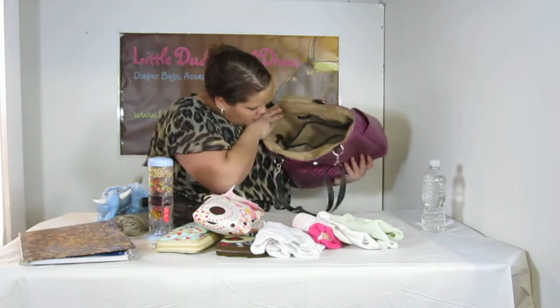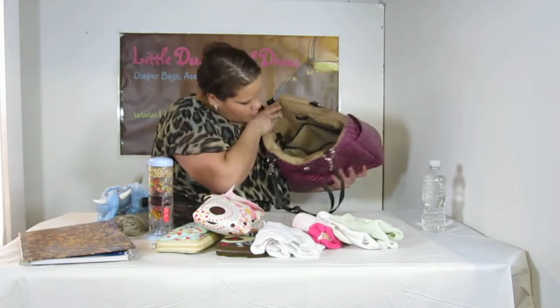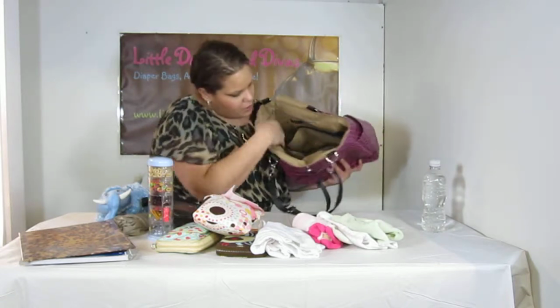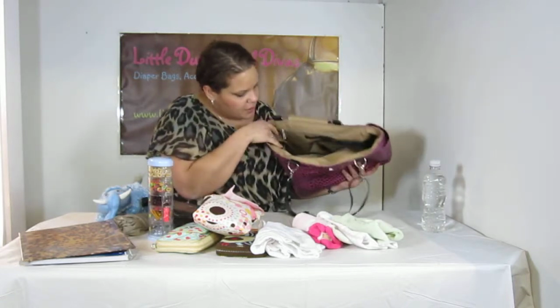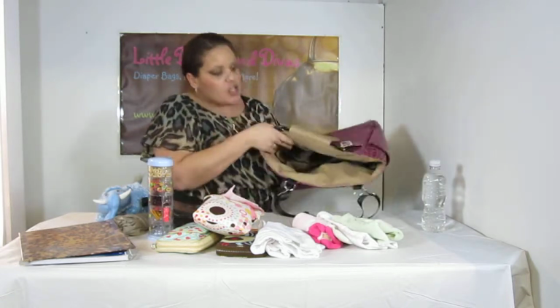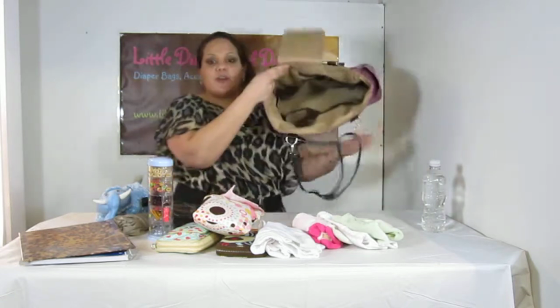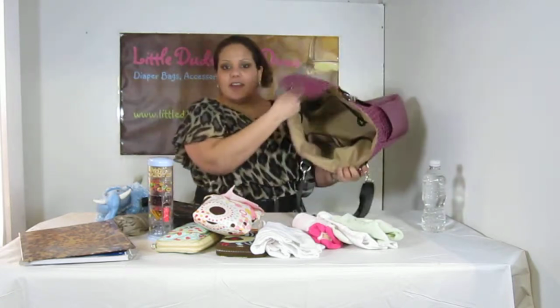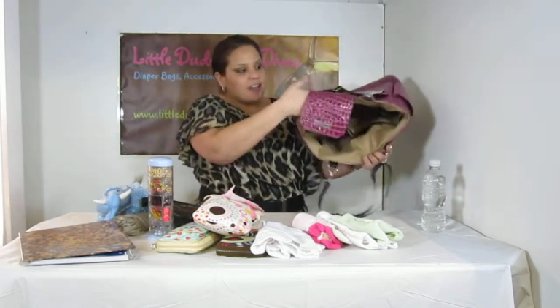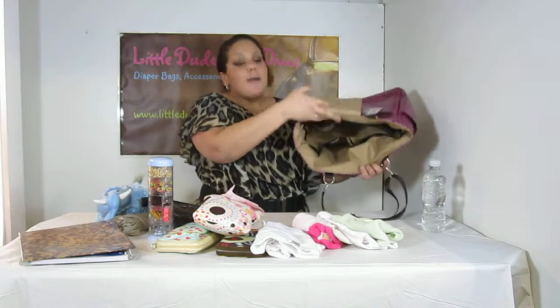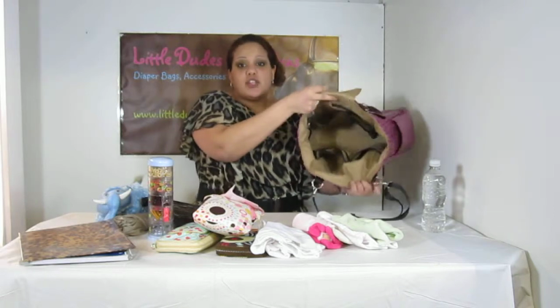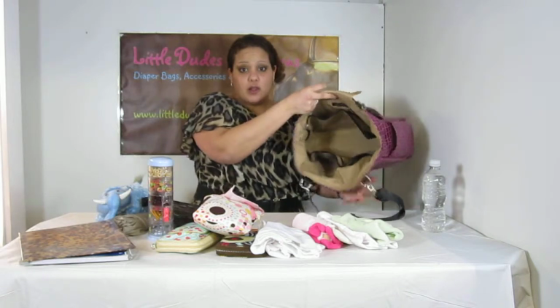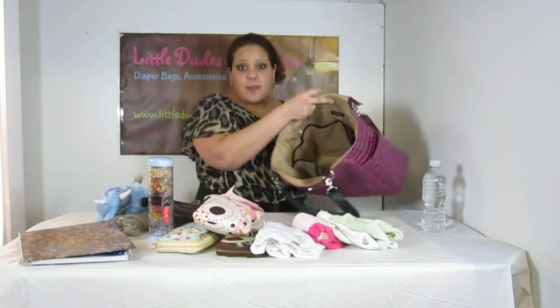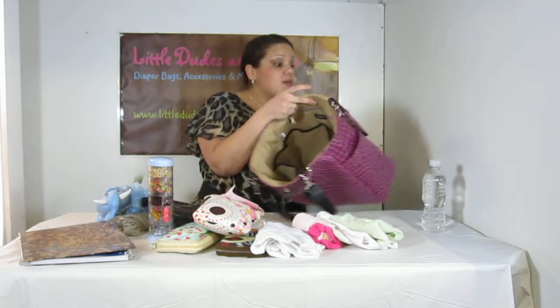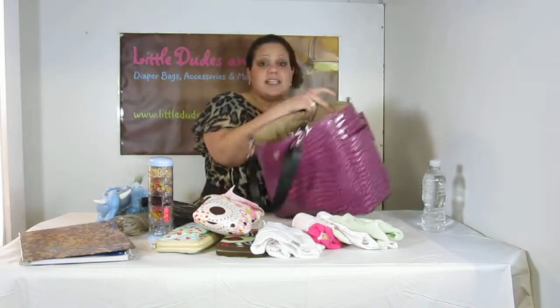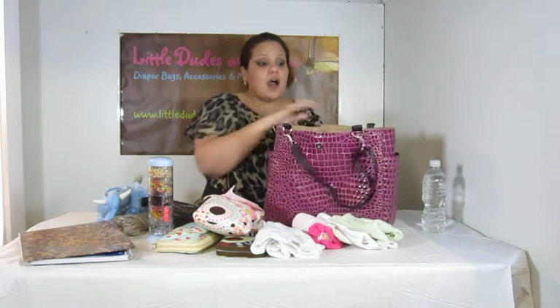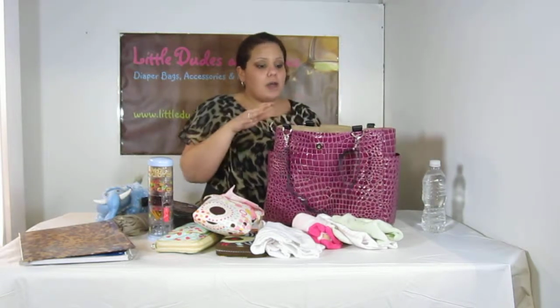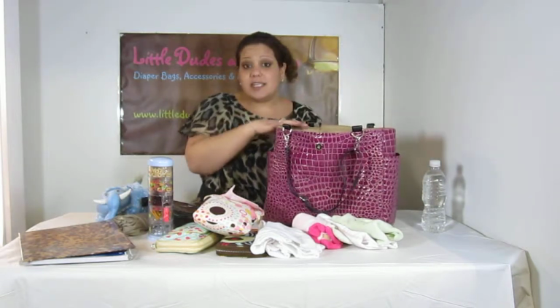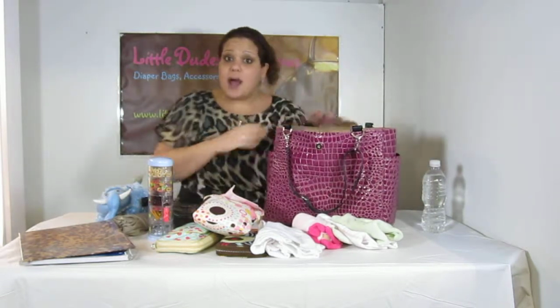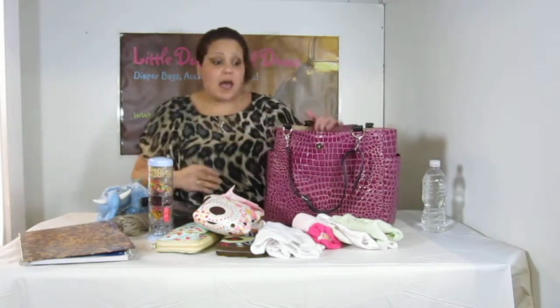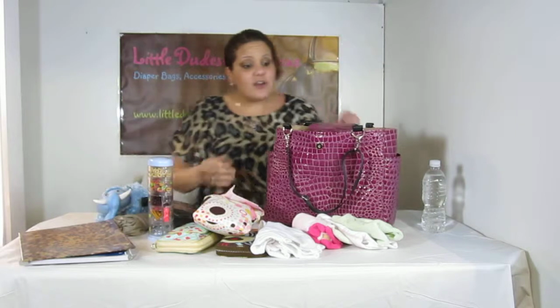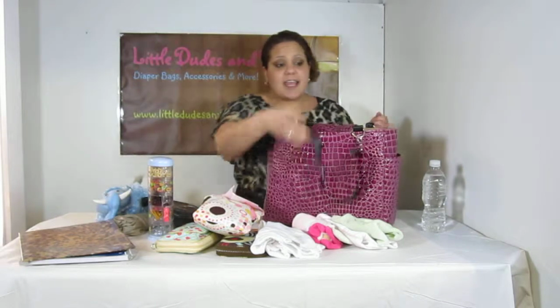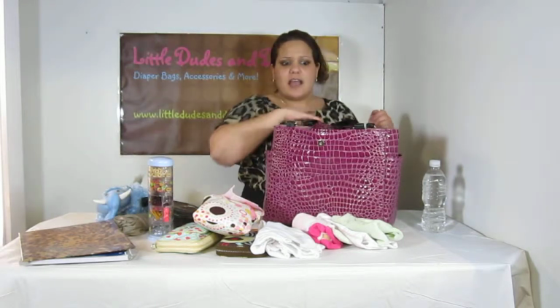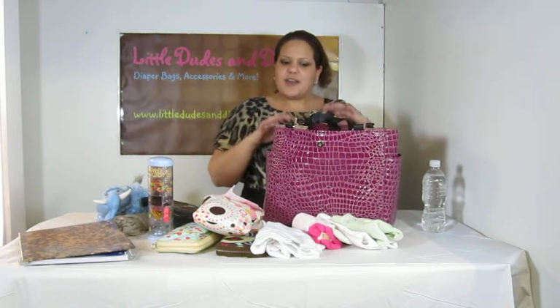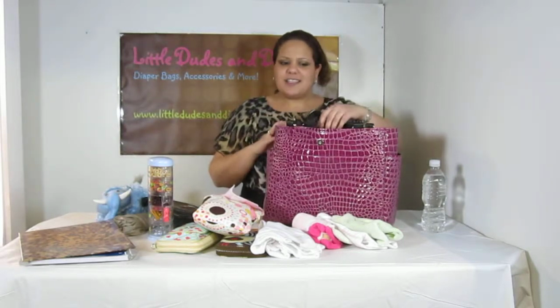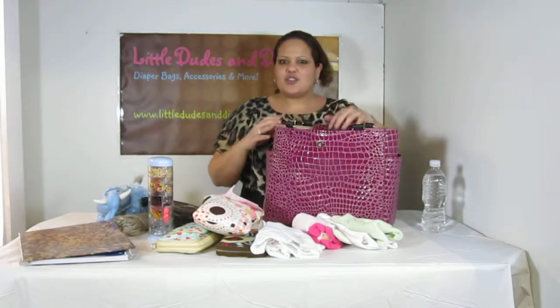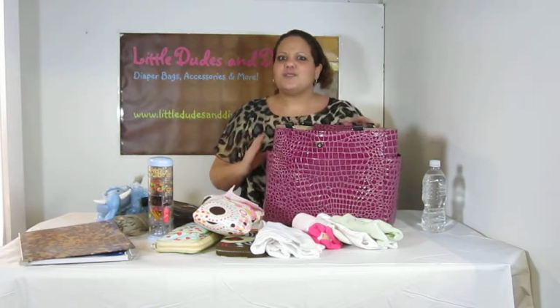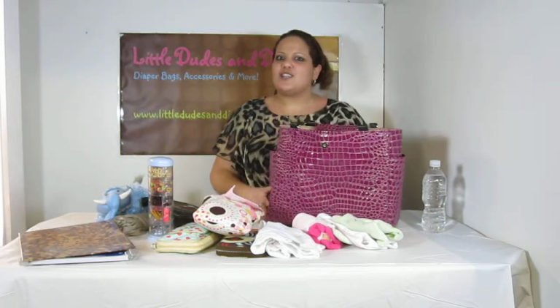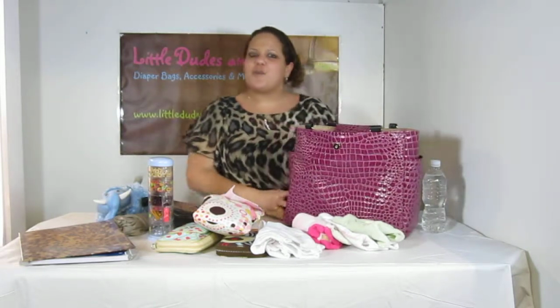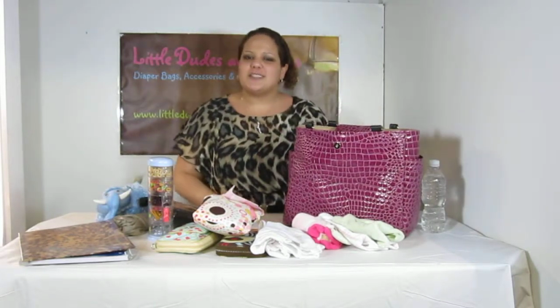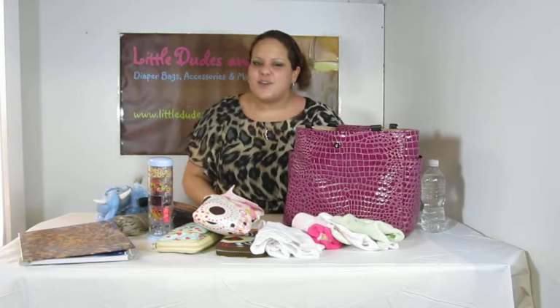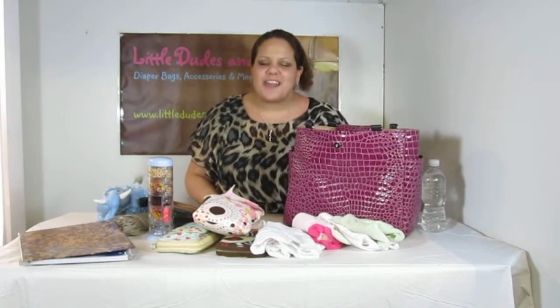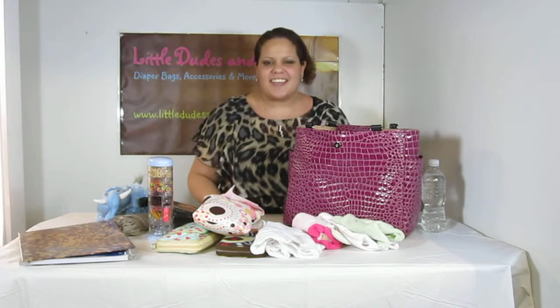And I think we are done — so there you have it. I'm also going to do a close-up on the back so you can see the different pockets a lot better. Search Little Dudes and Divas on YouTube for more videos, and have a great day. Thank you.